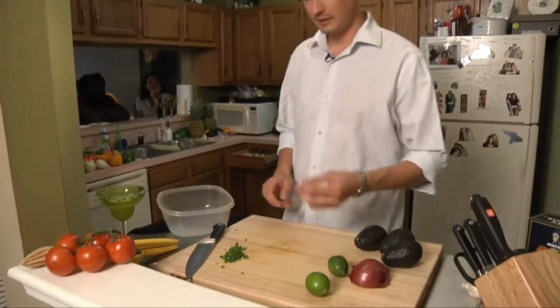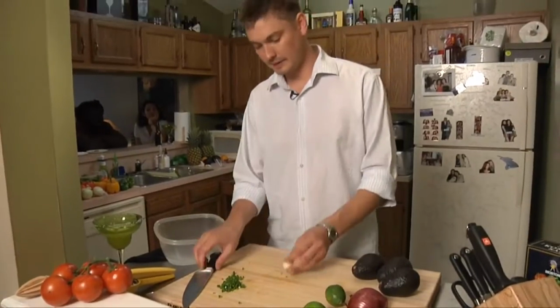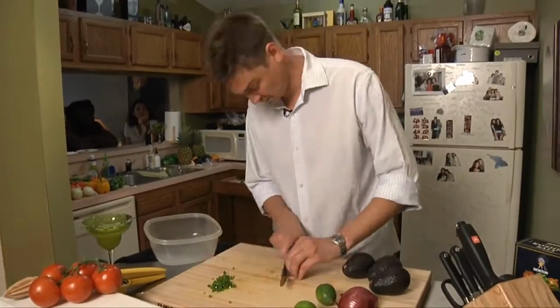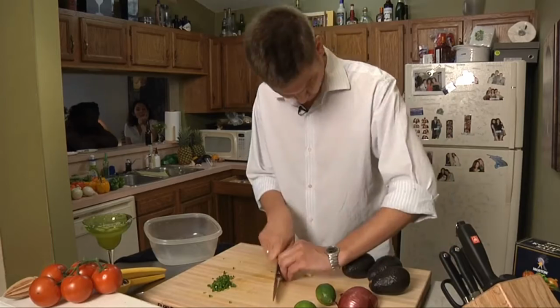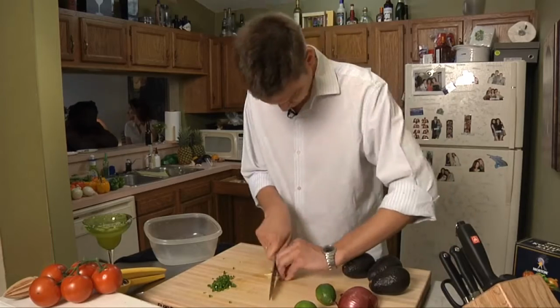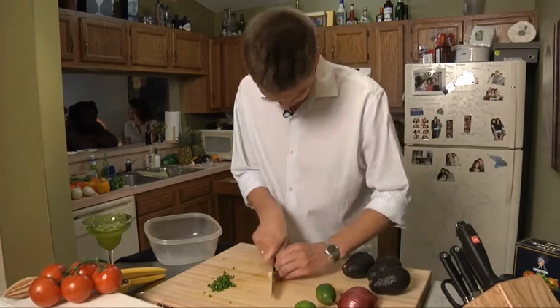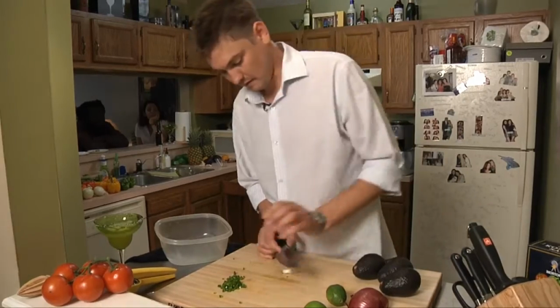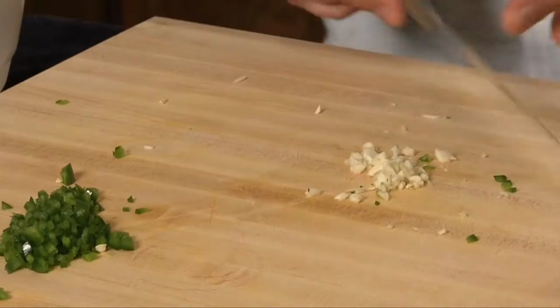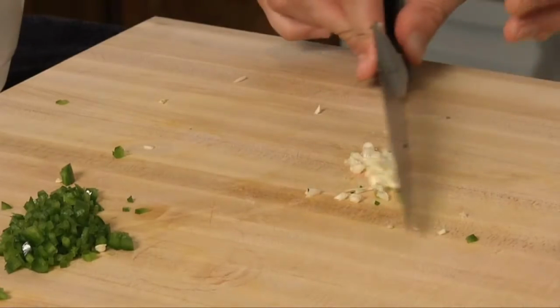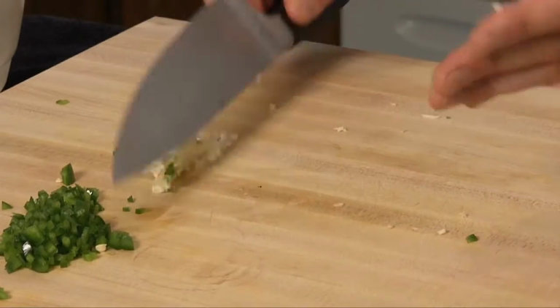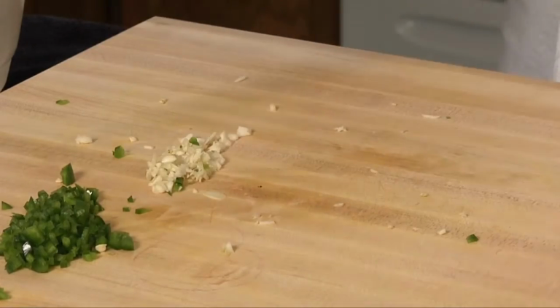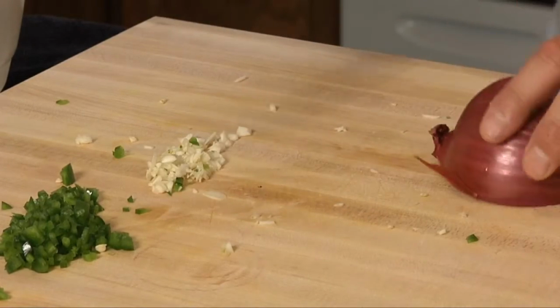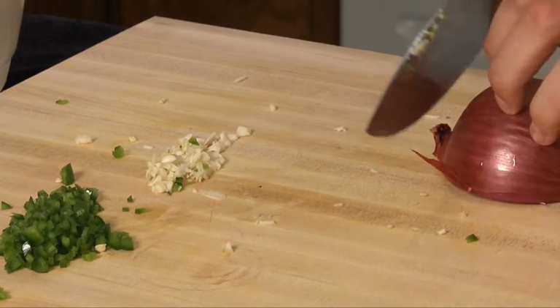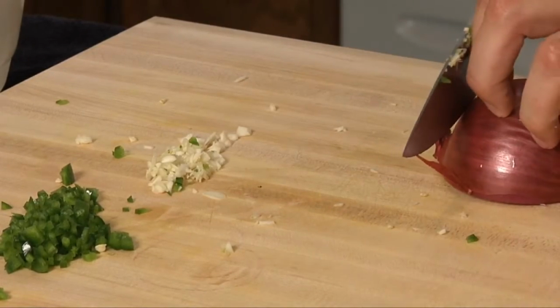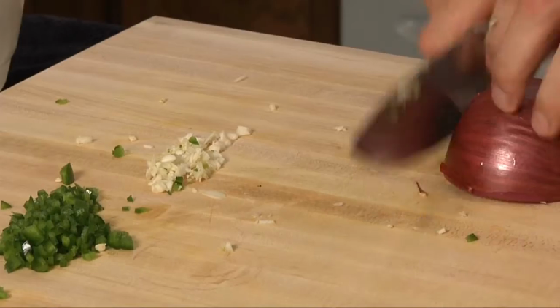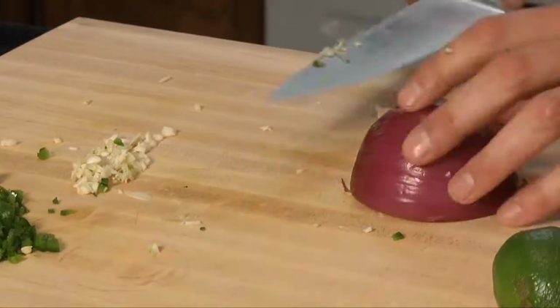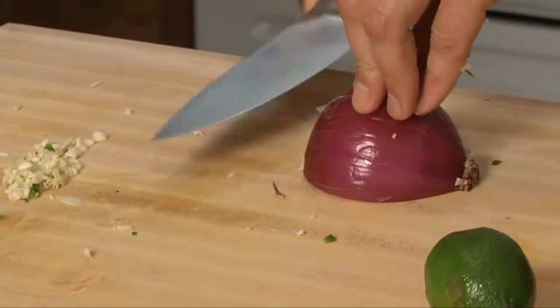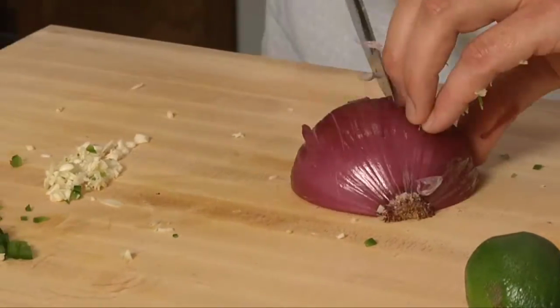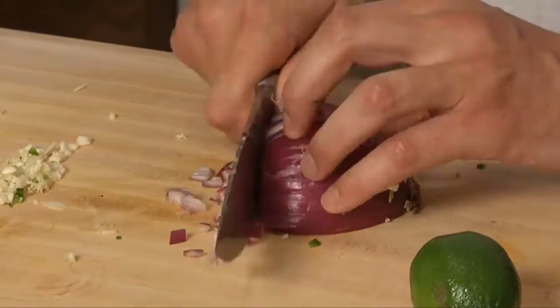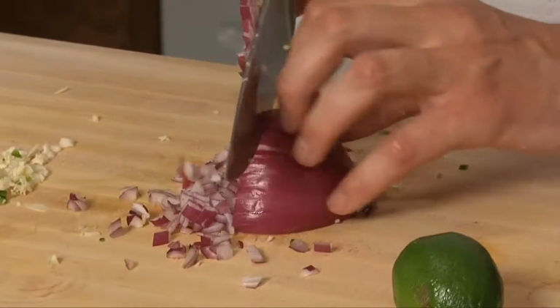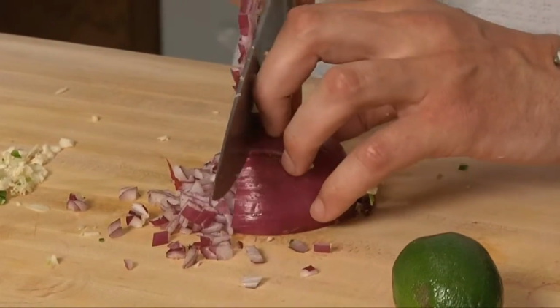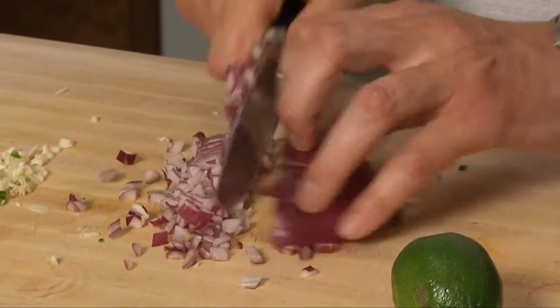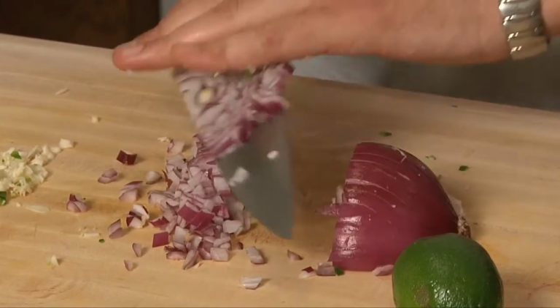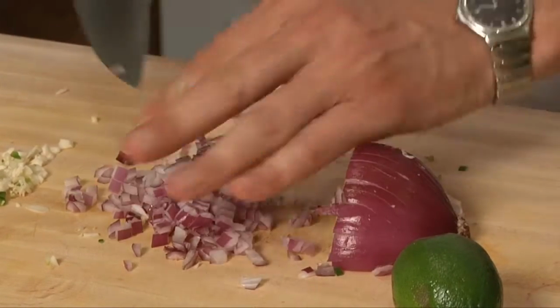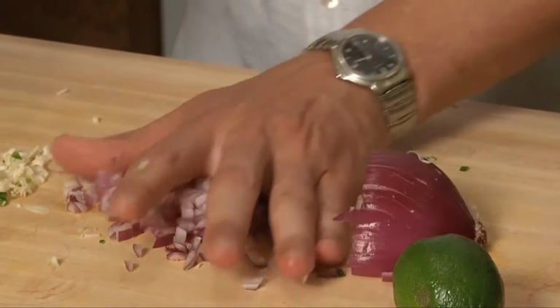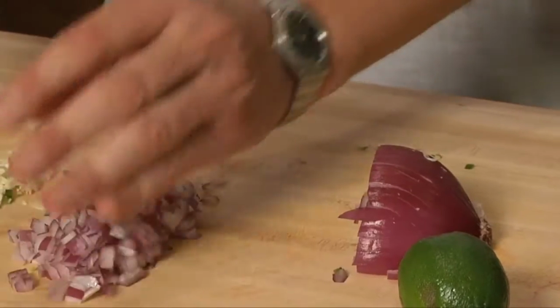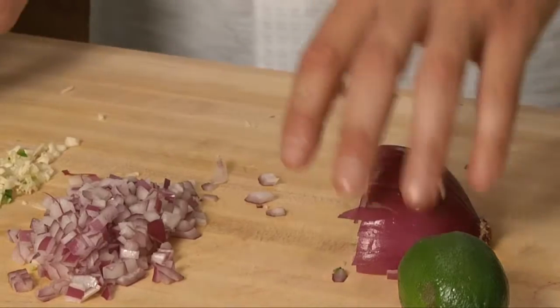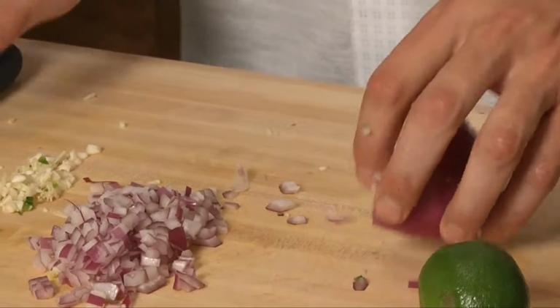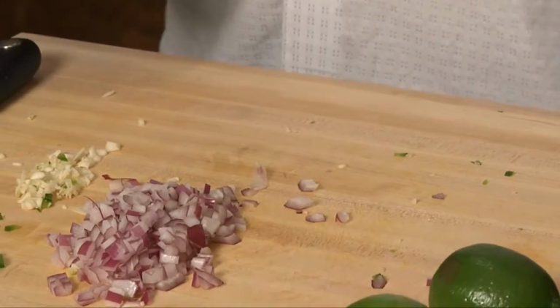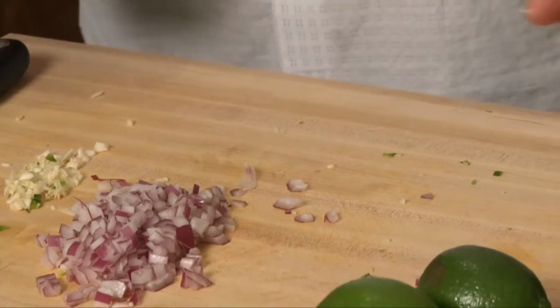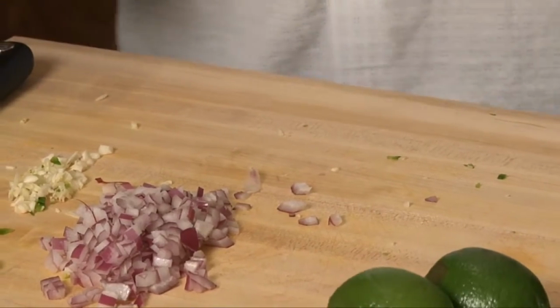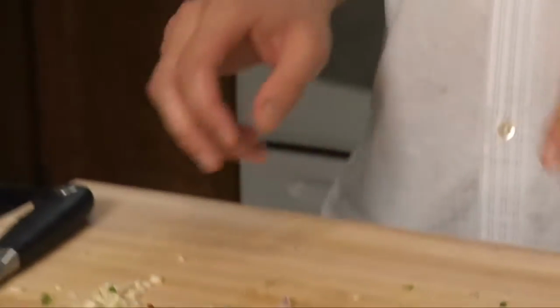We need a little bit of garlic in here — we've got some garlic going. We're going to want a little onion. The main star of guacamole is definitely the avocado. We're going to have a little bit of onion in there just for some color, and avocados.